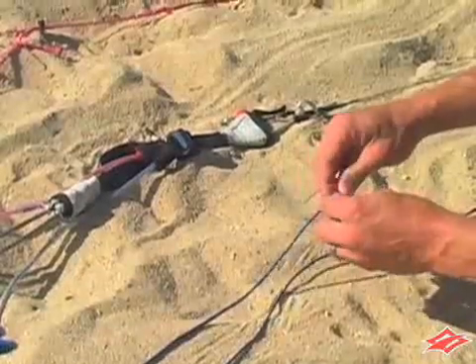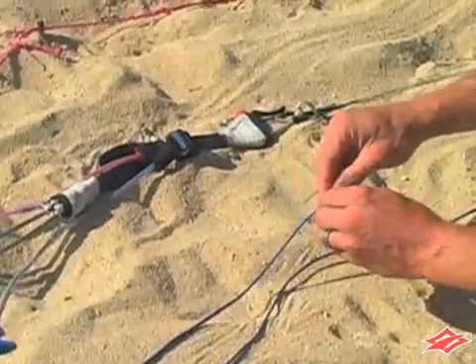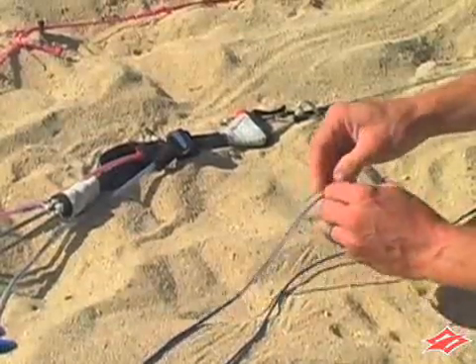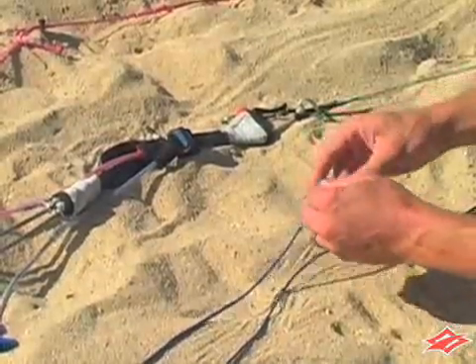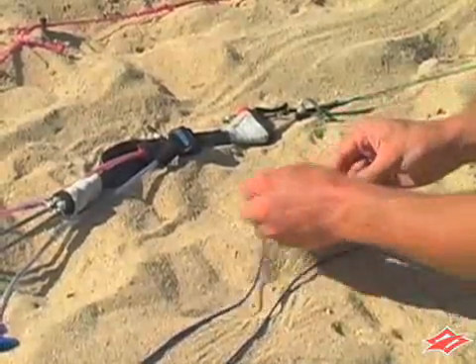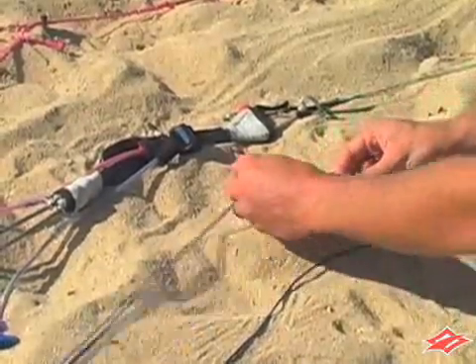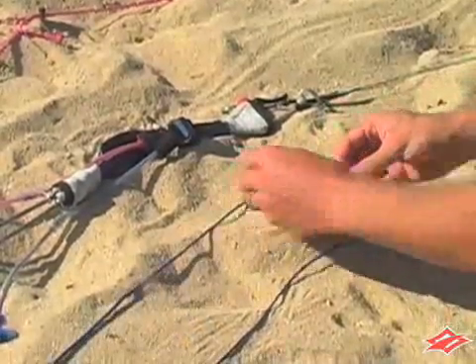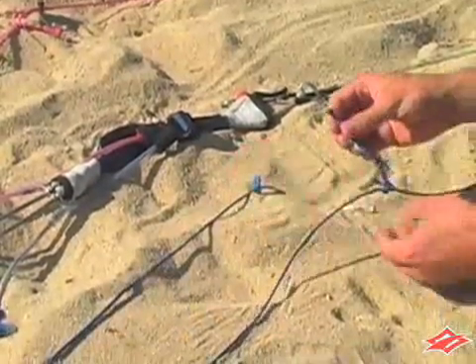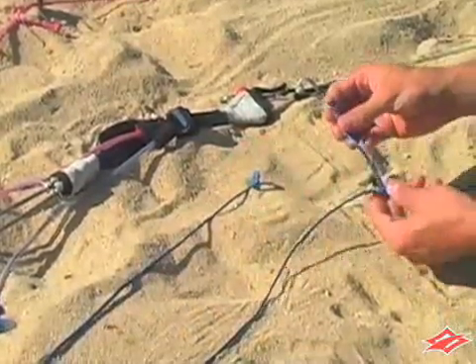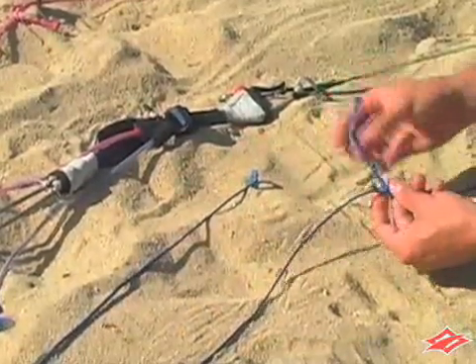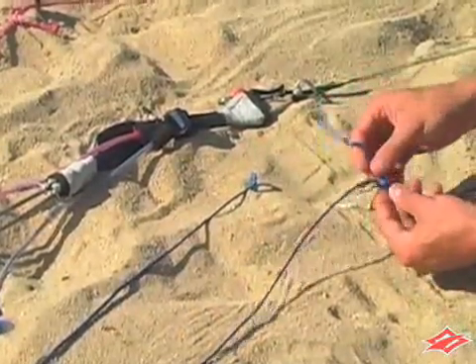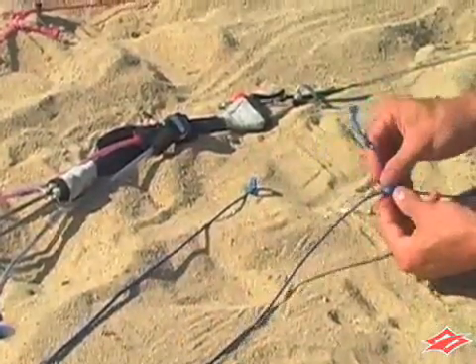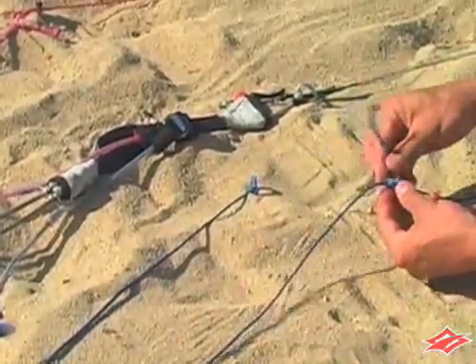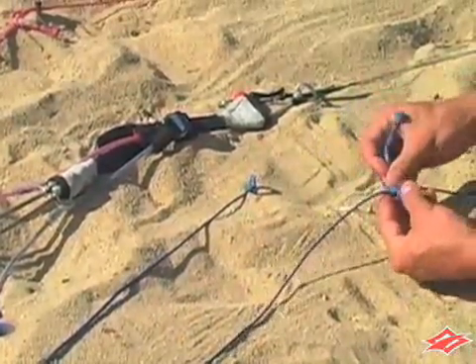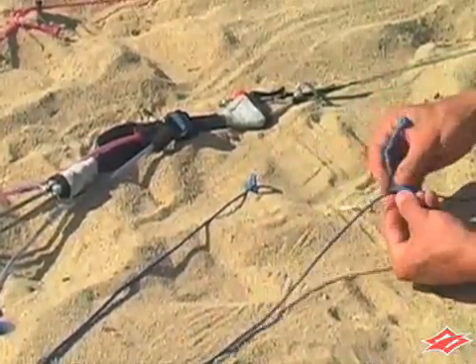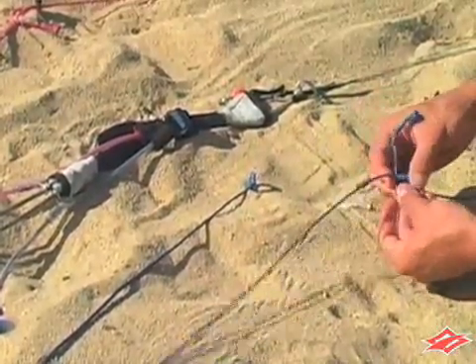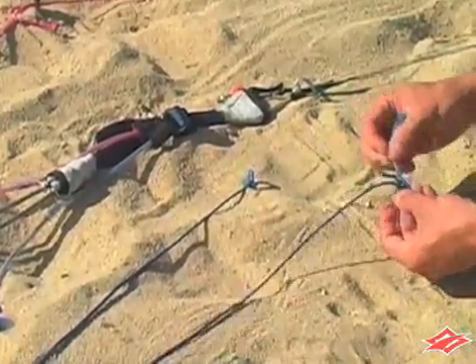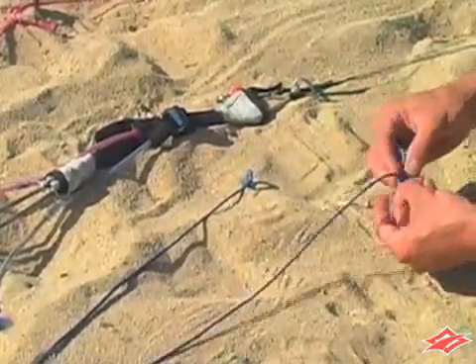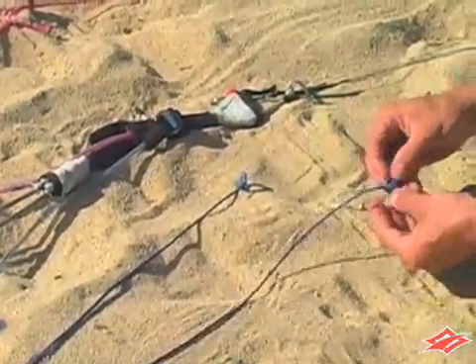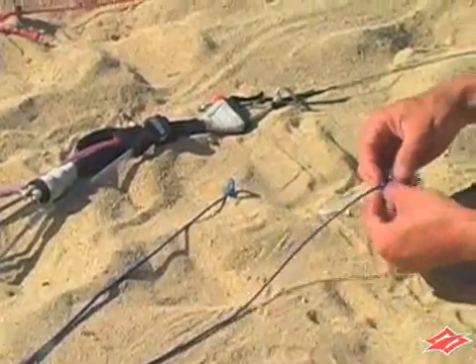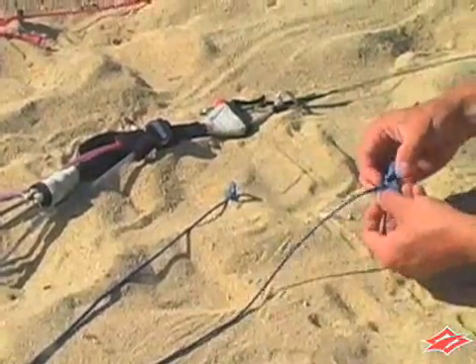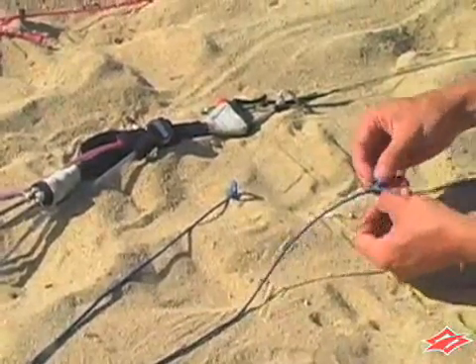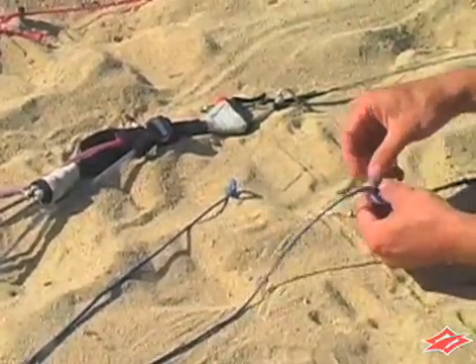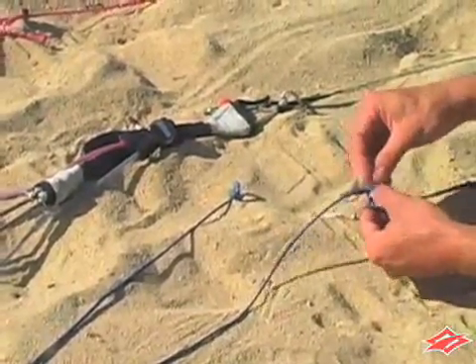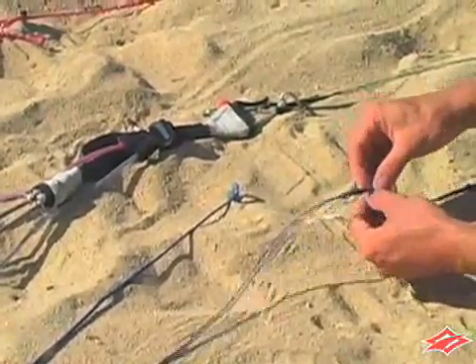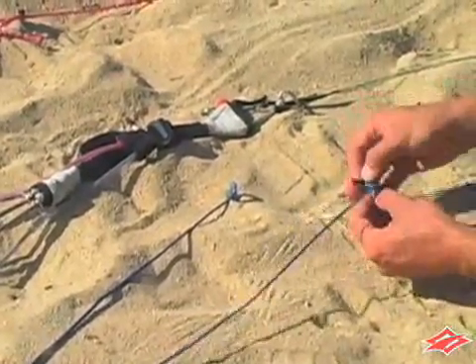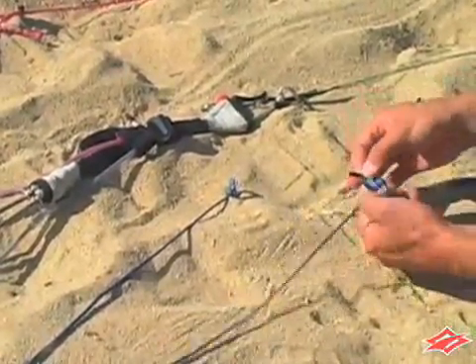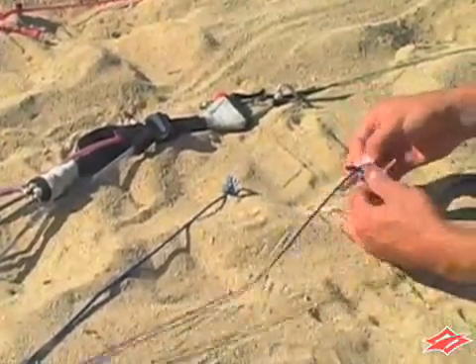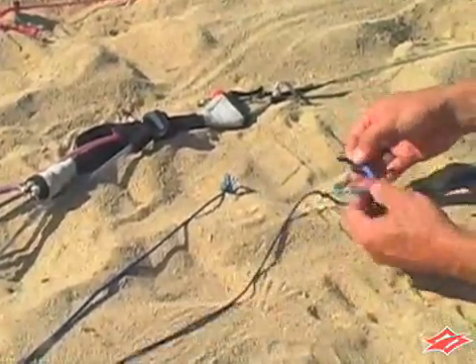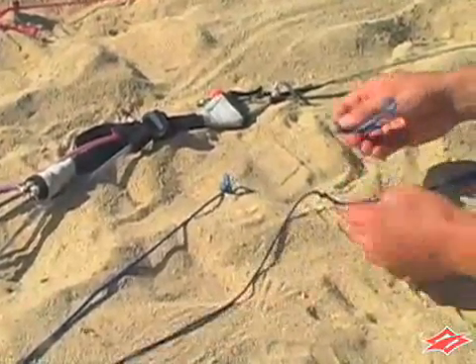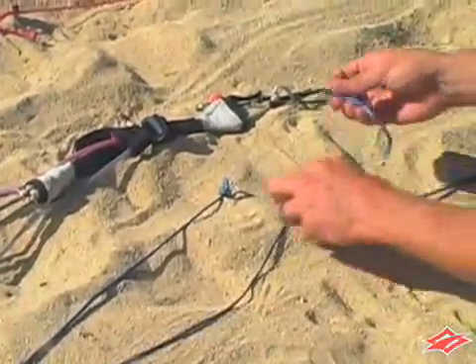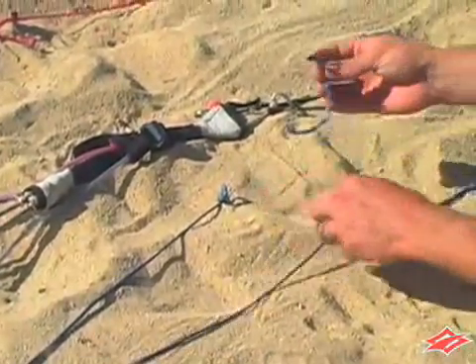Undo the lark's head knot on the leader line first and then the pigtail. The pigtail should now be free.